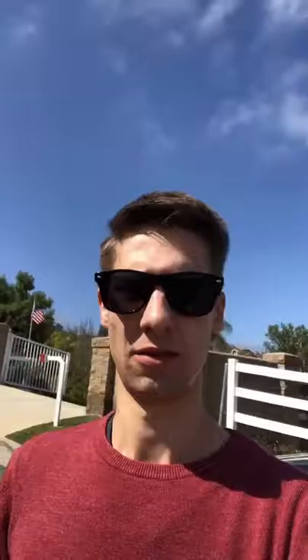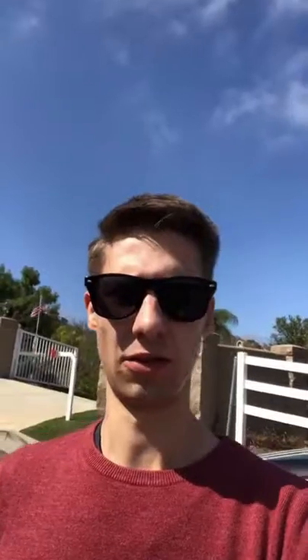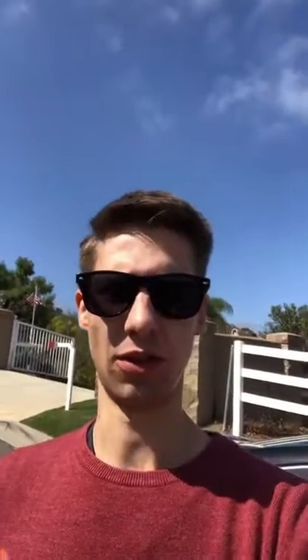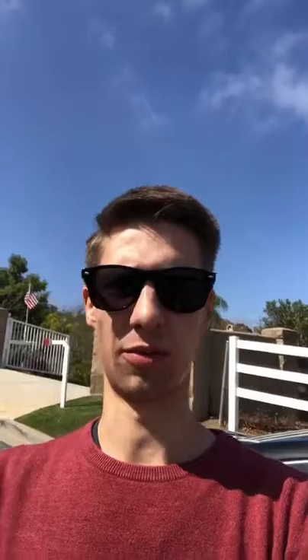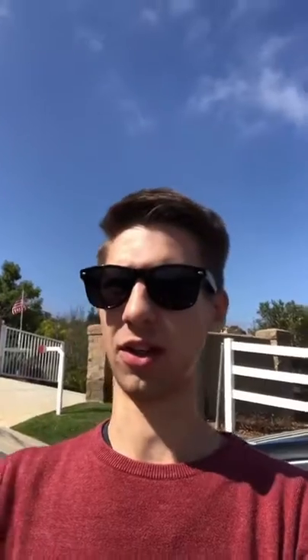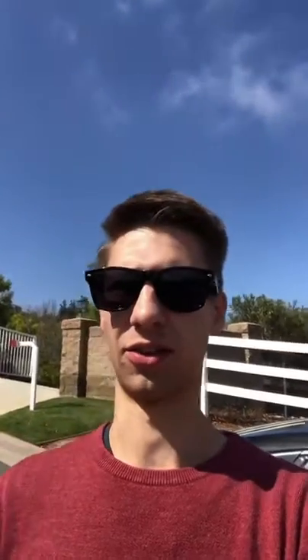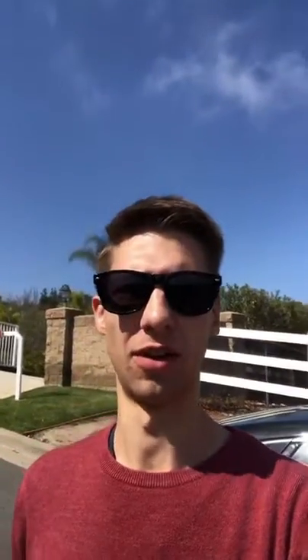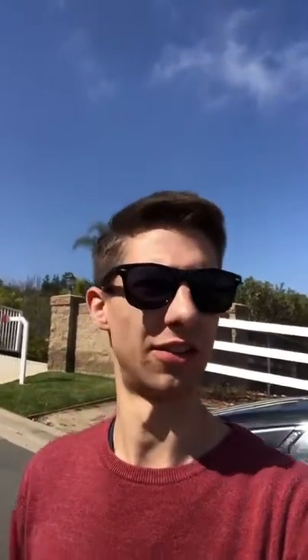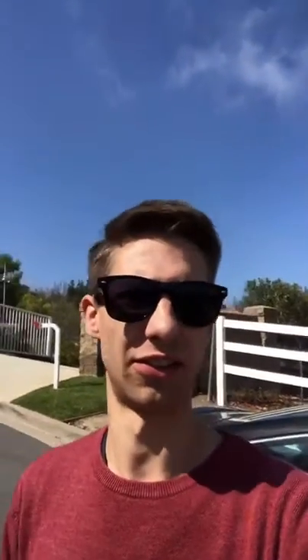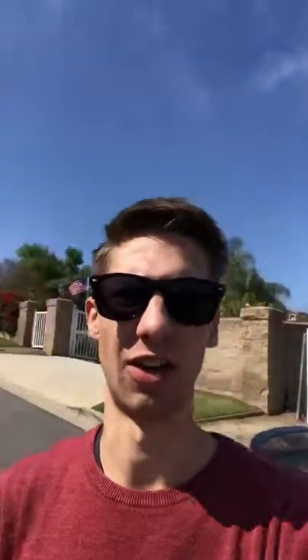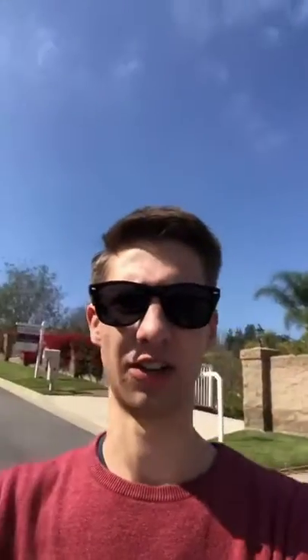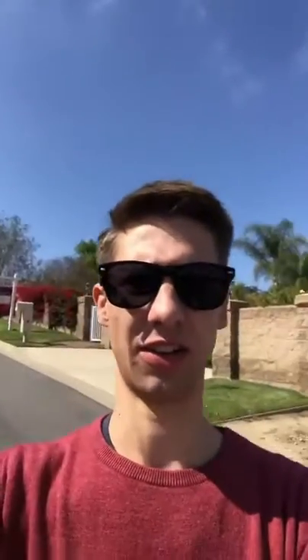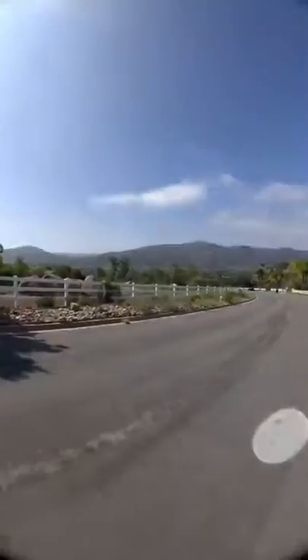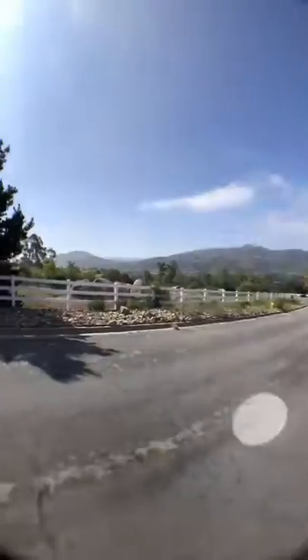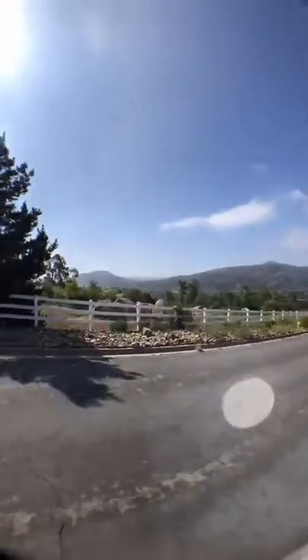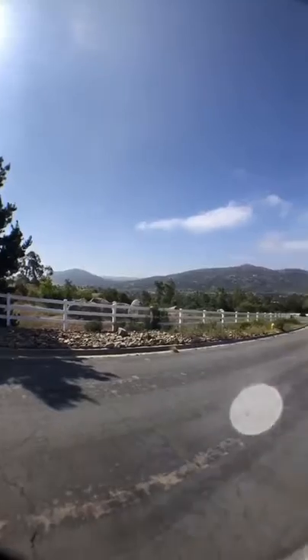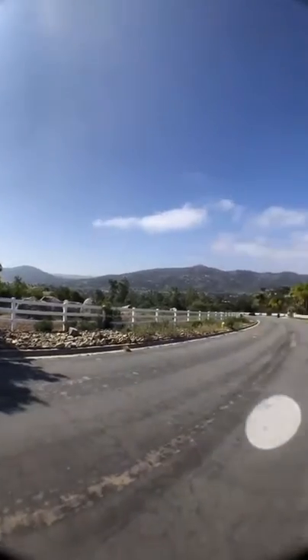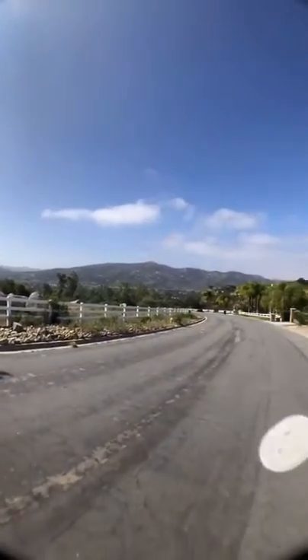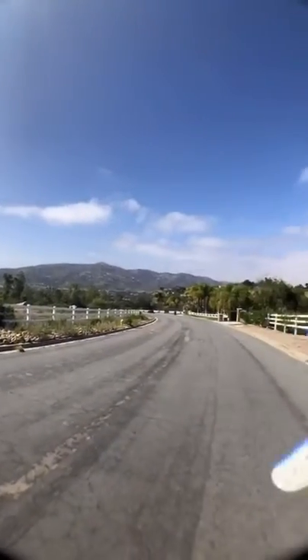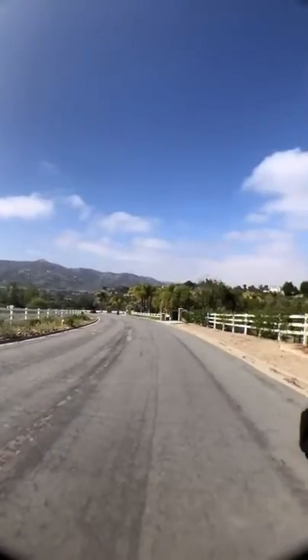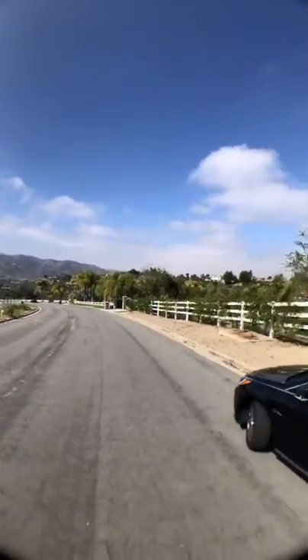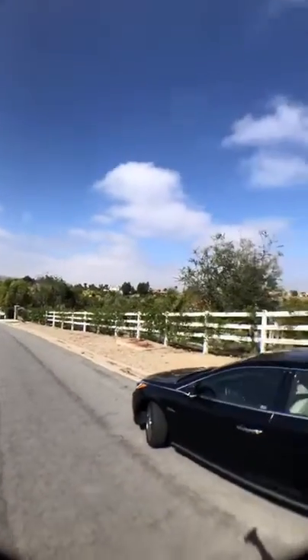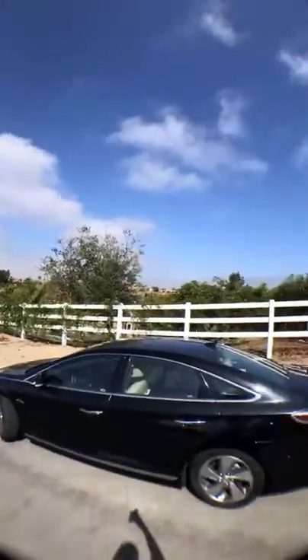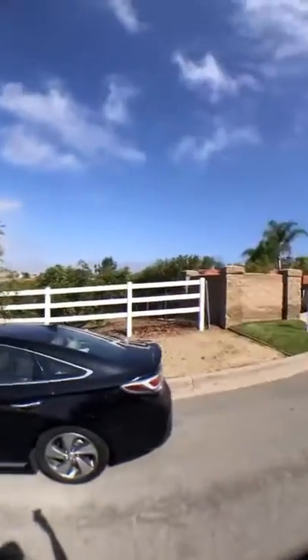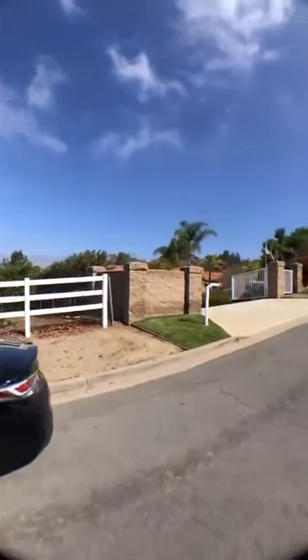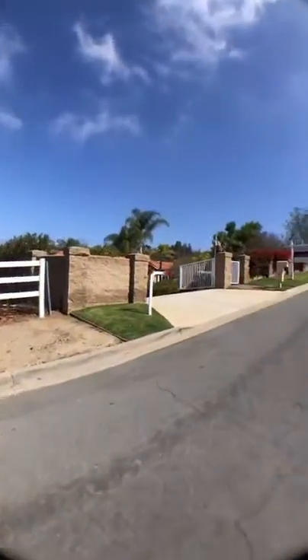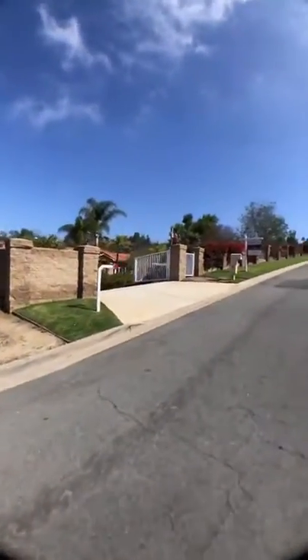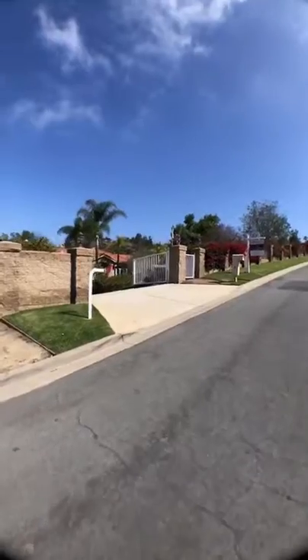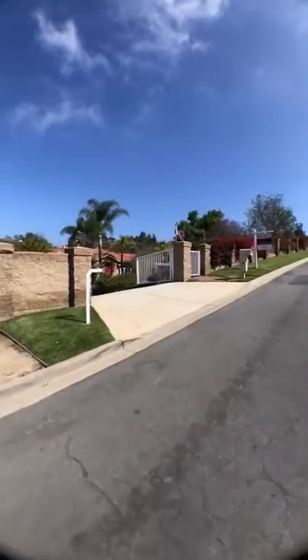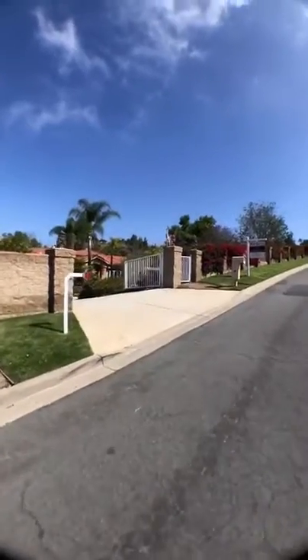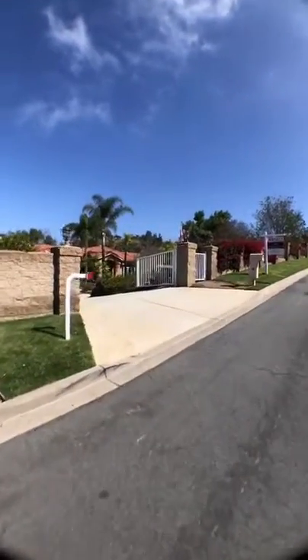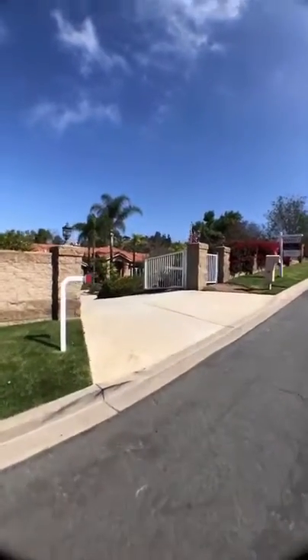Good morning, we're gonna be checking out some estates out in East County today. Much different out here — got the mountains, a lot of big houses, big lots out here. Let's see what we got.